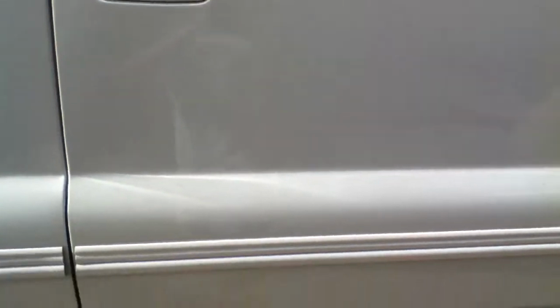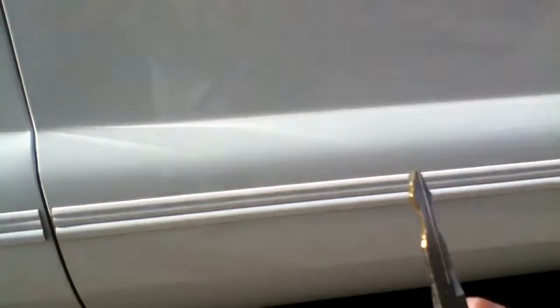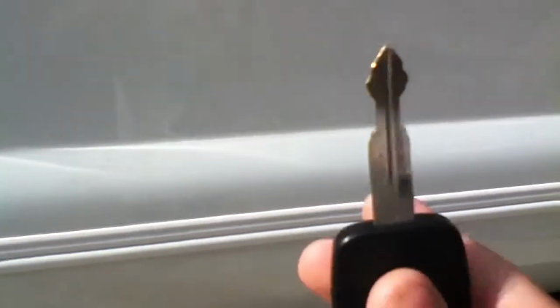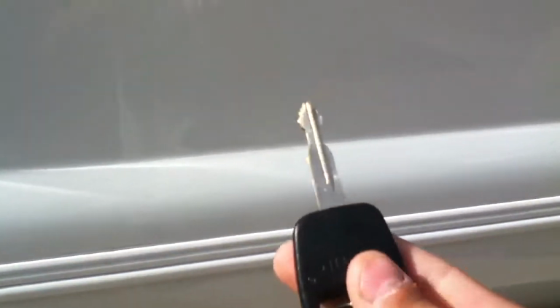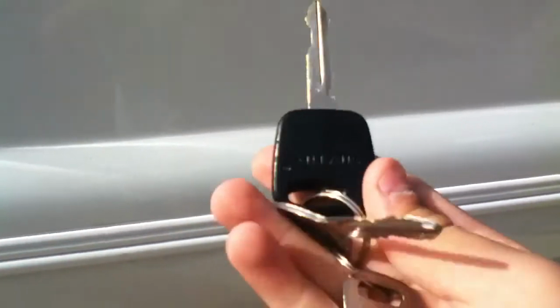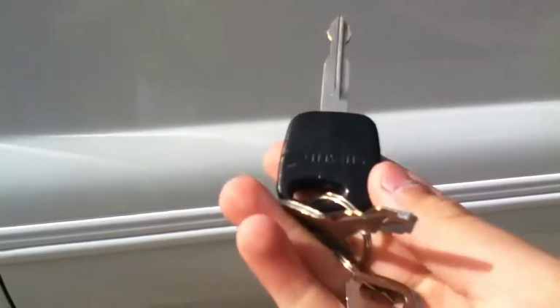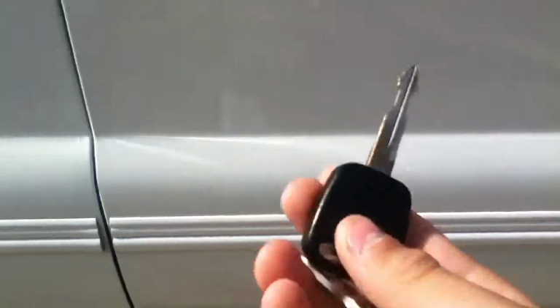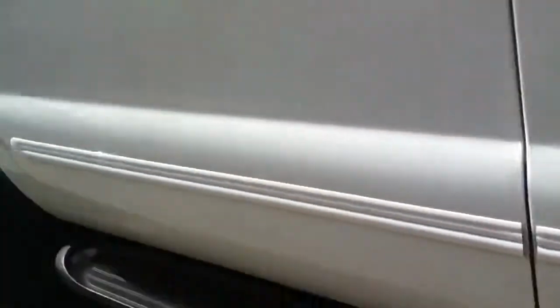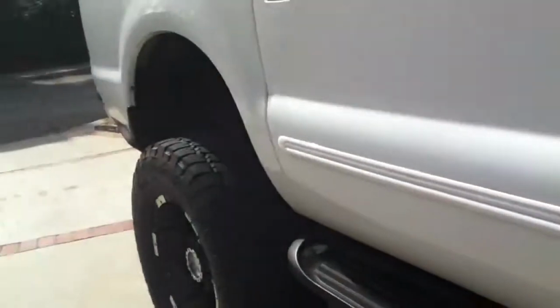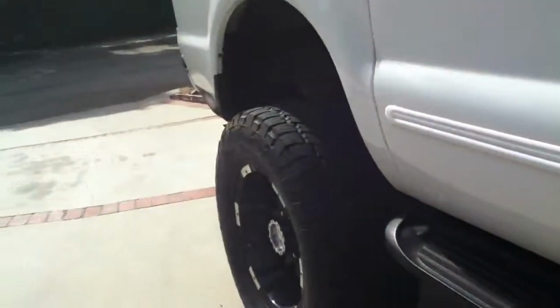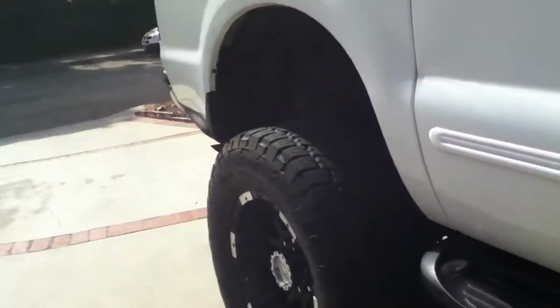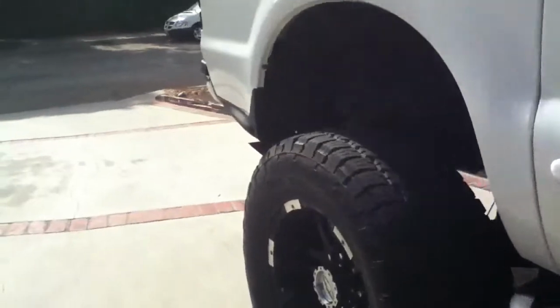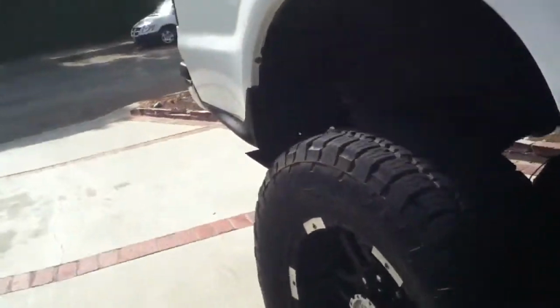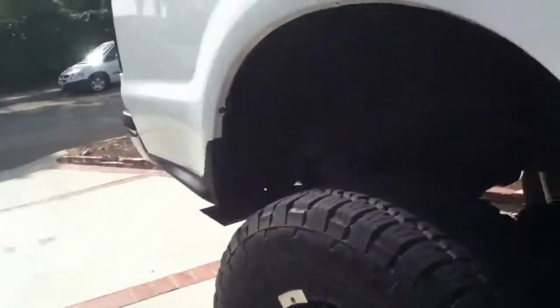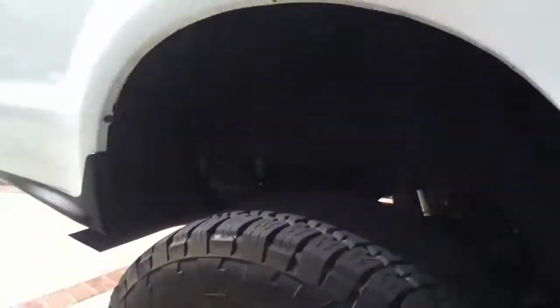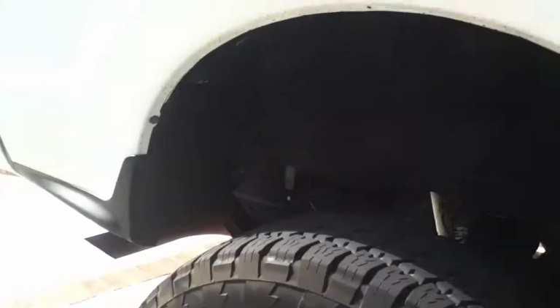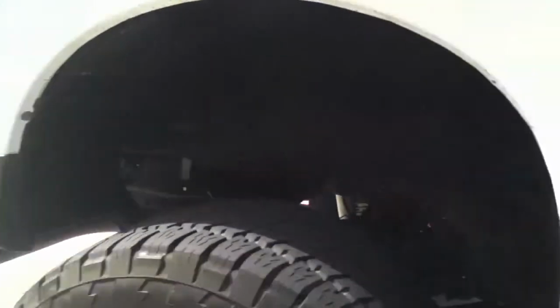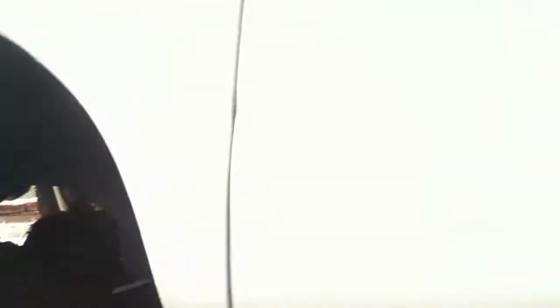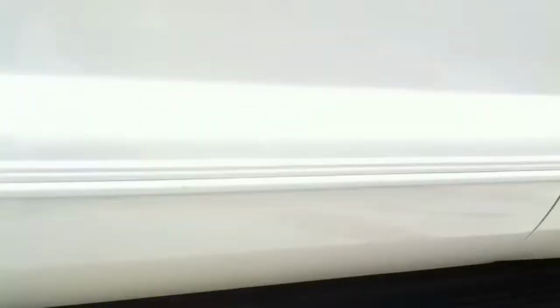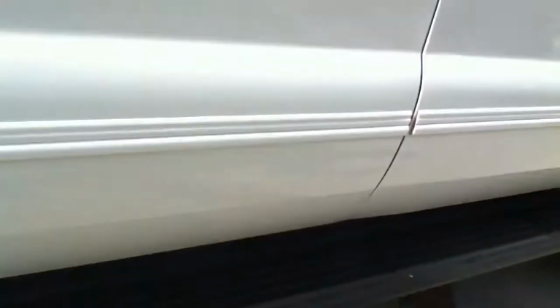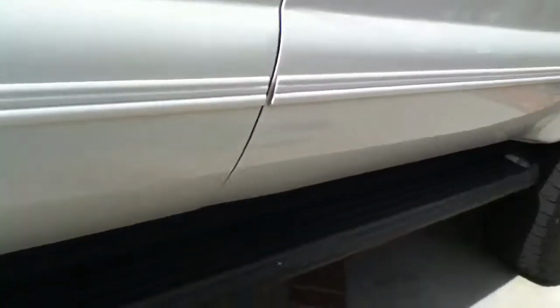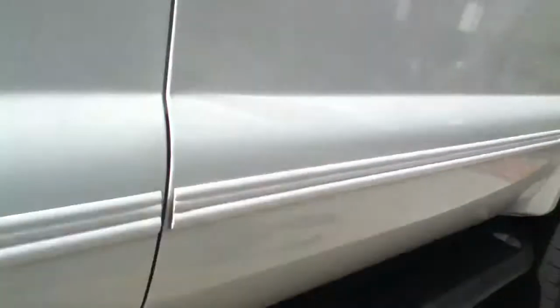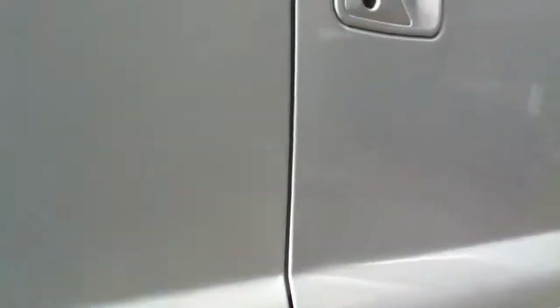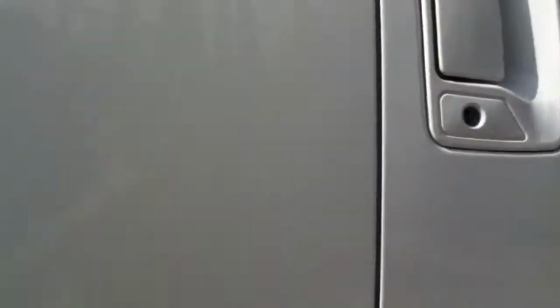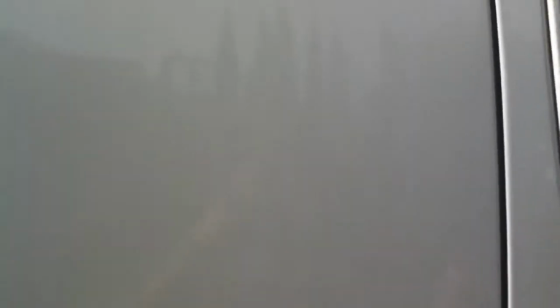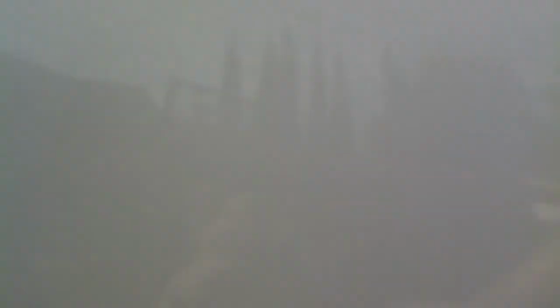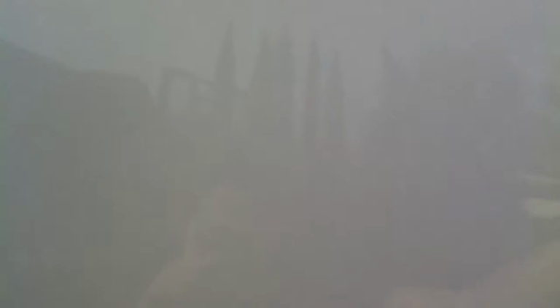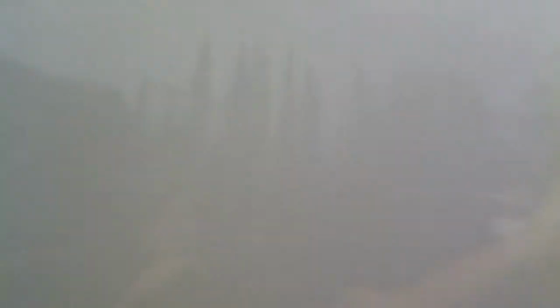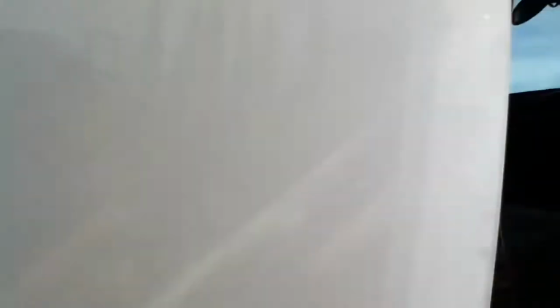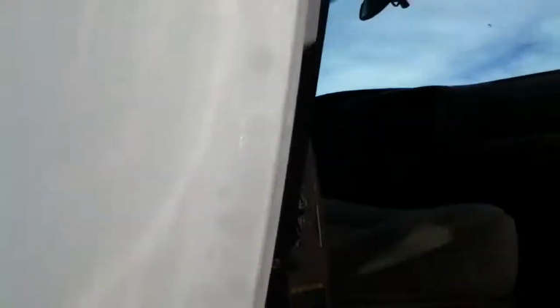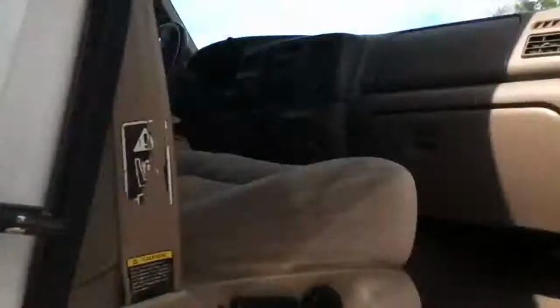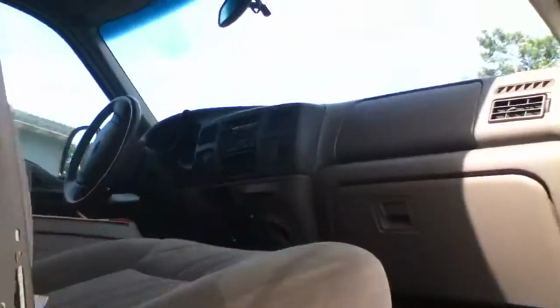Here are the keys. I'm going to do a quick startup for you guys — you guys are going to hear it. Don't mind the background, it's just my dog.